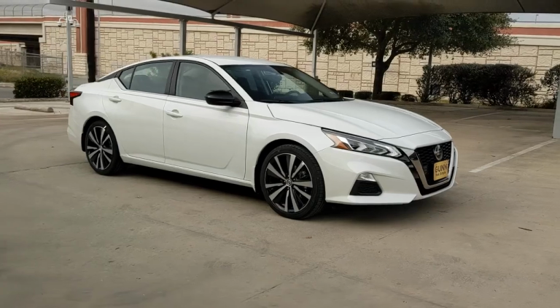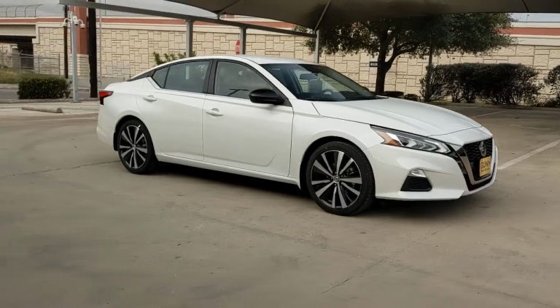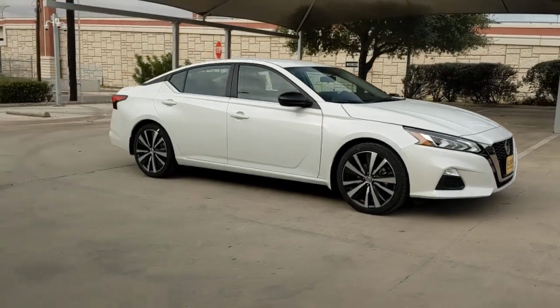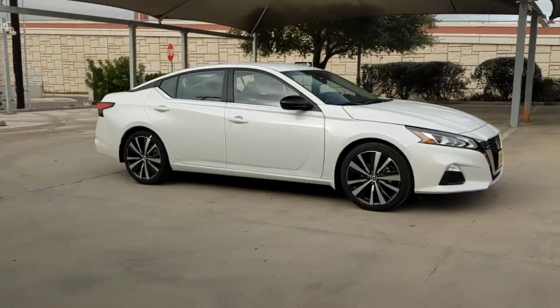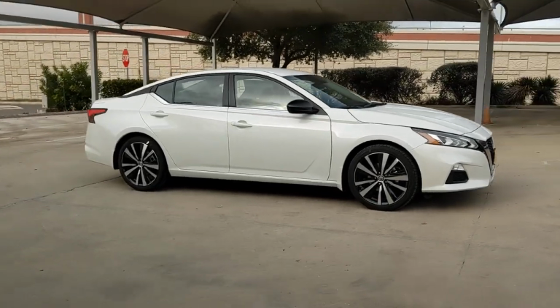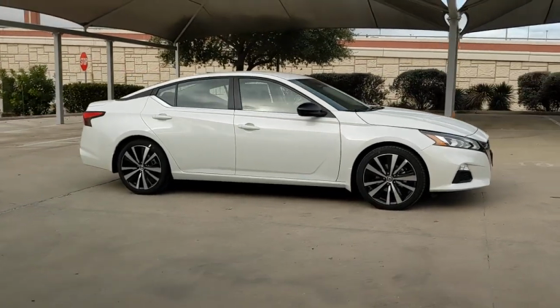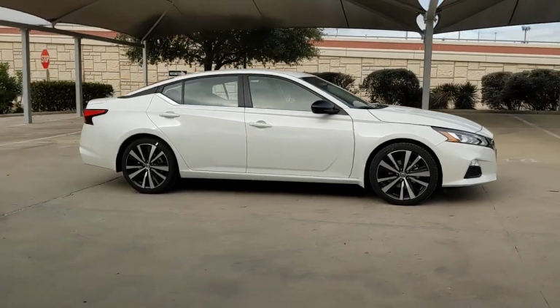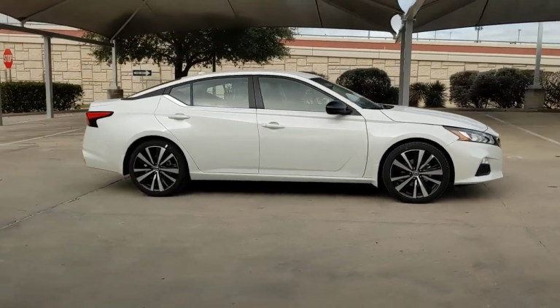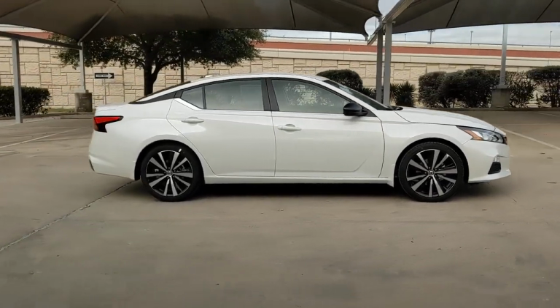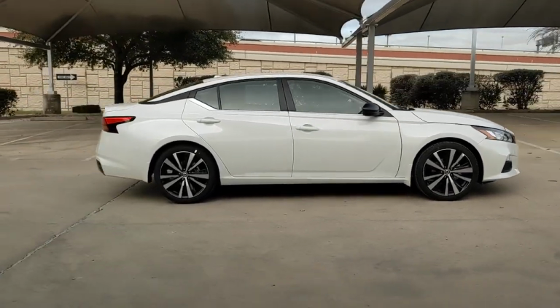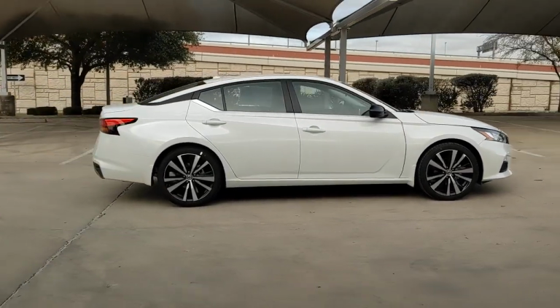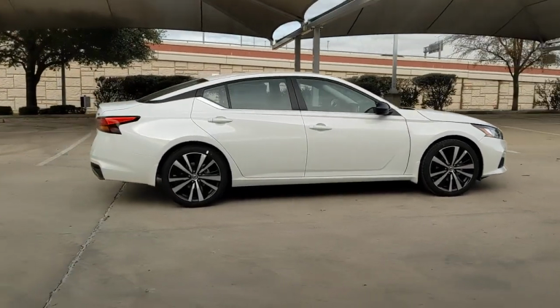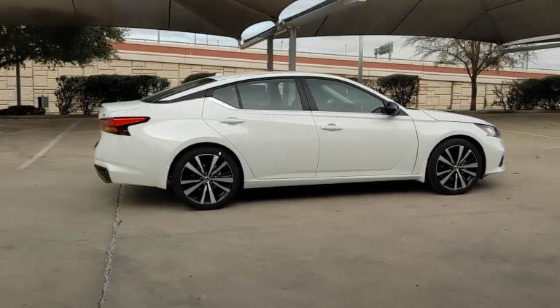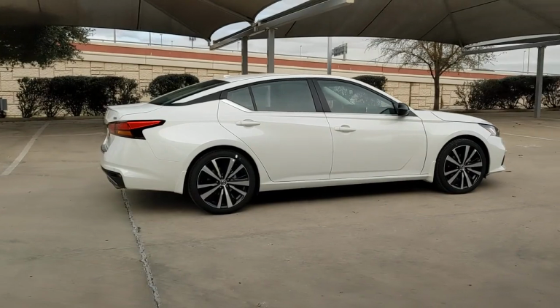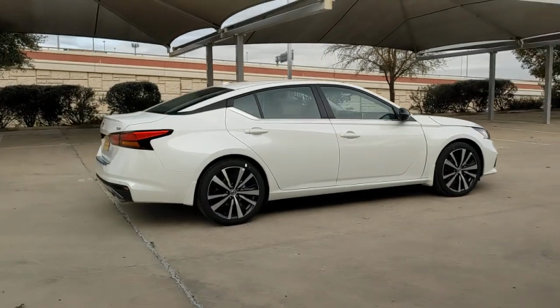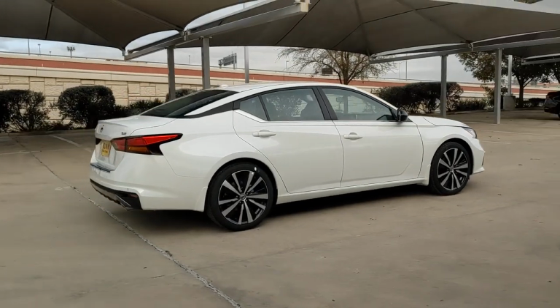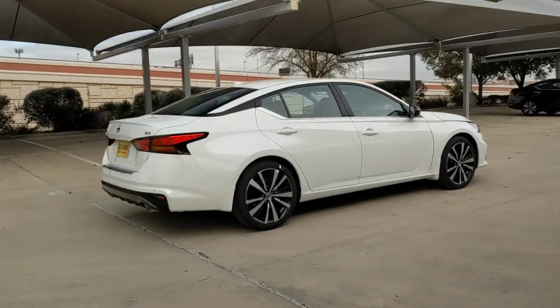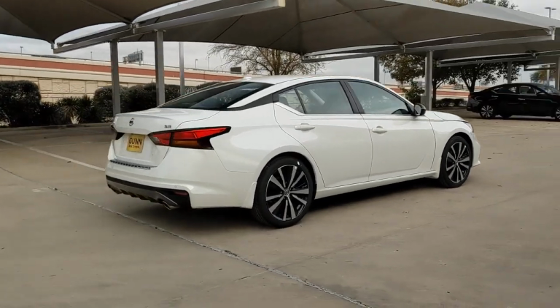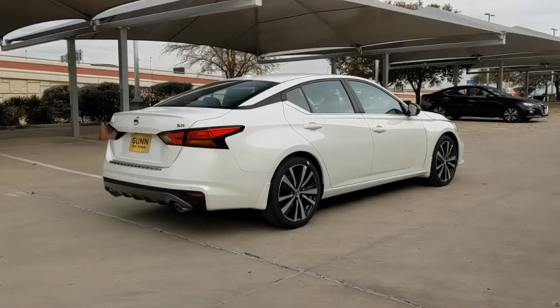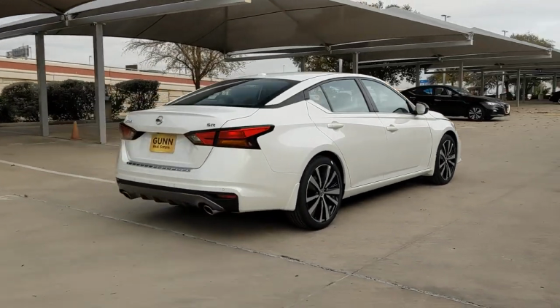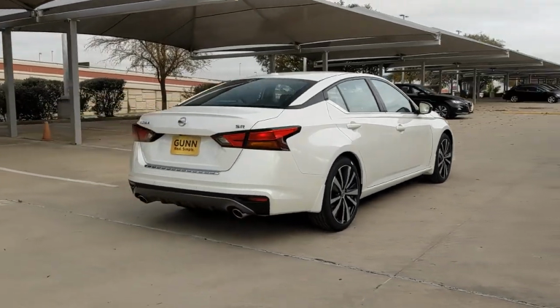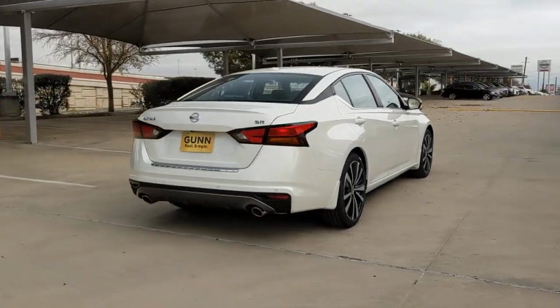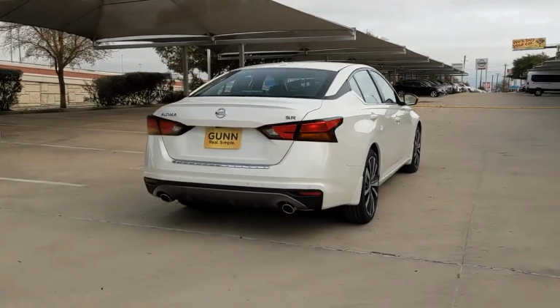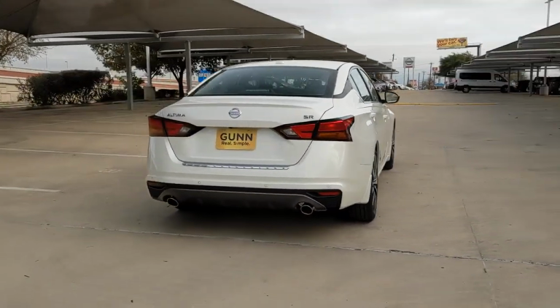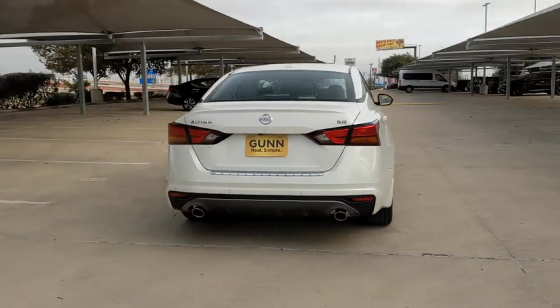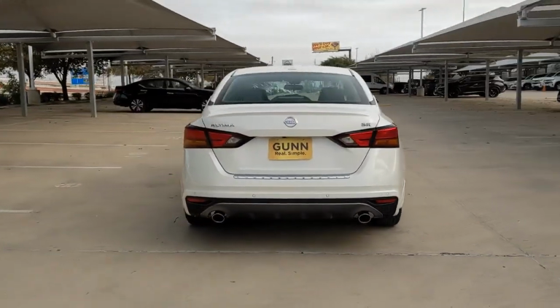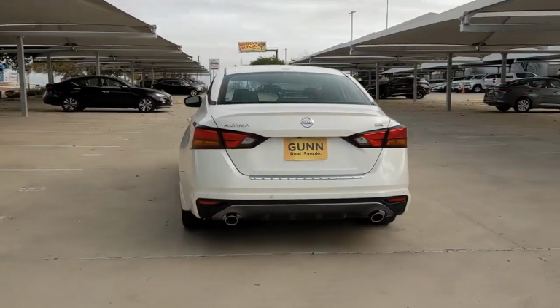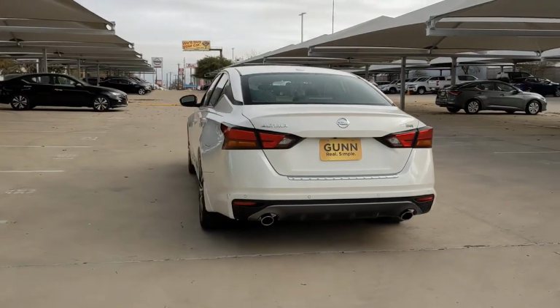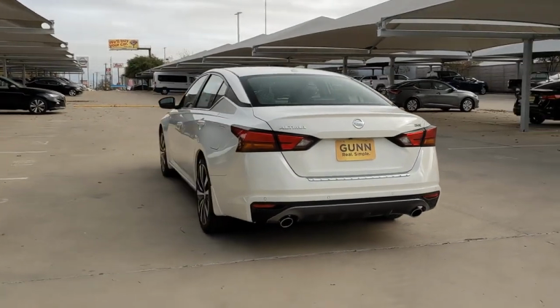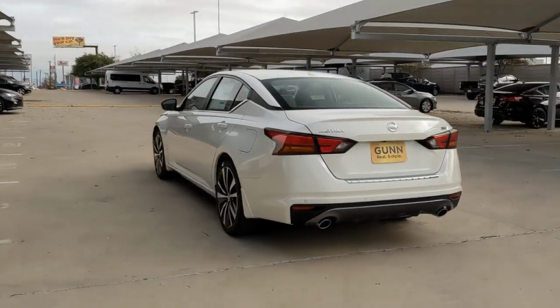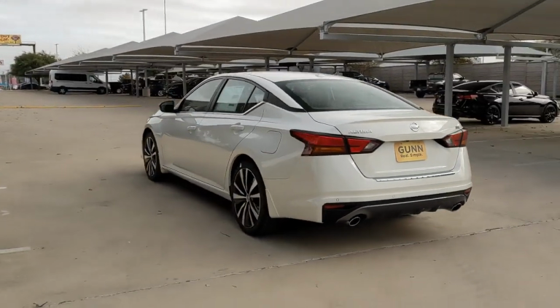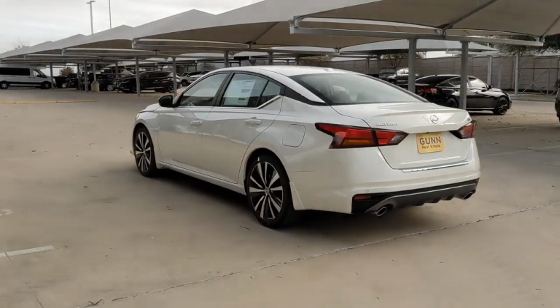You will love the features of this 2022 Nissan Altima. Here's a stylish, family-friendly Nissan Altima, the midsize sedan with available all-wheel drive and standard driver-assist safety features.